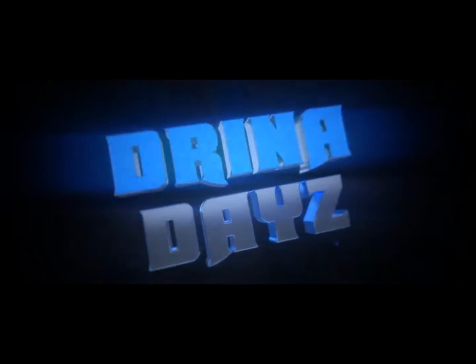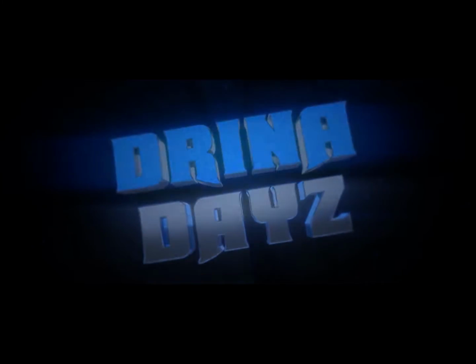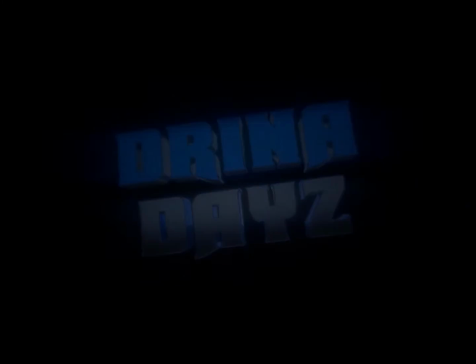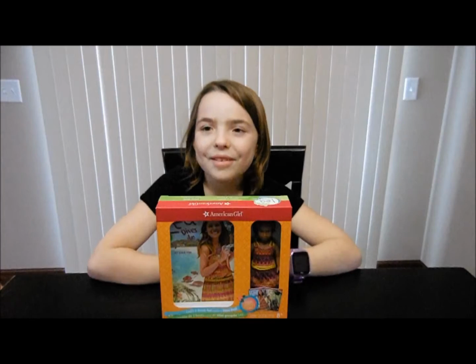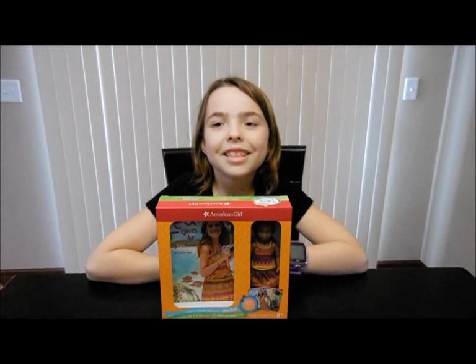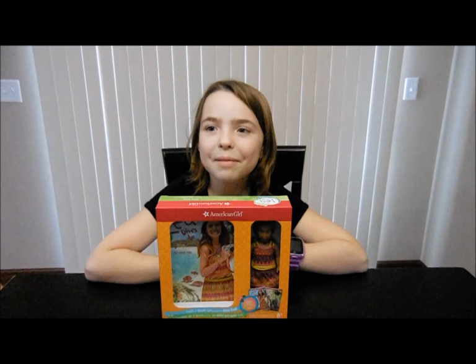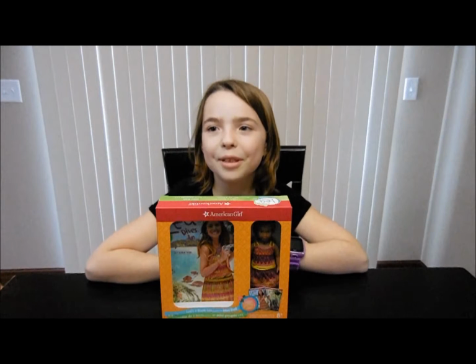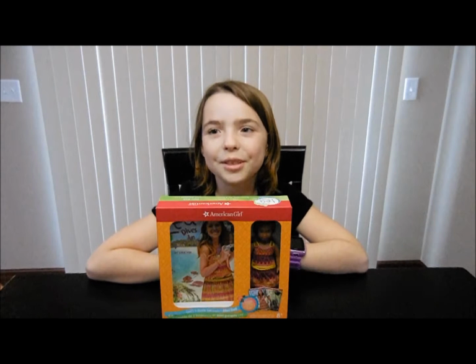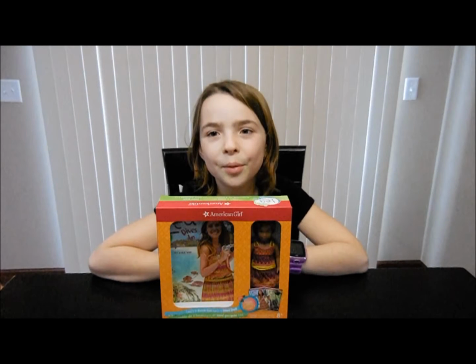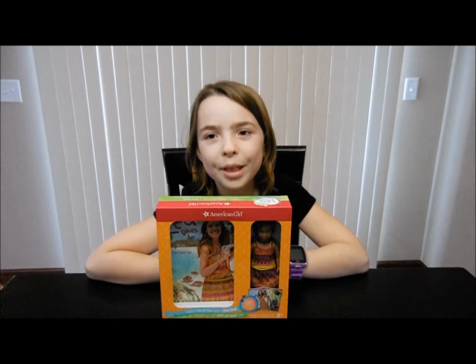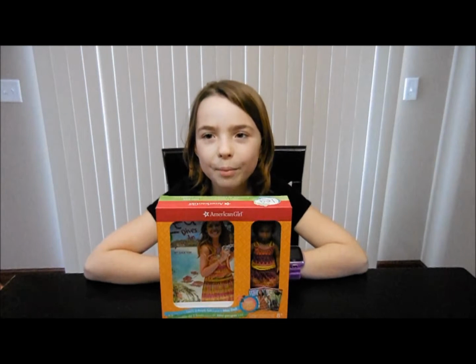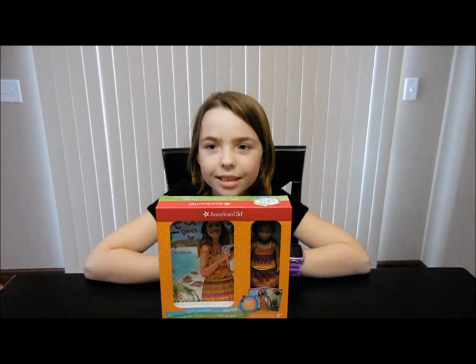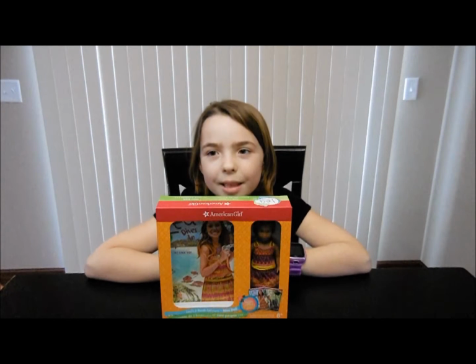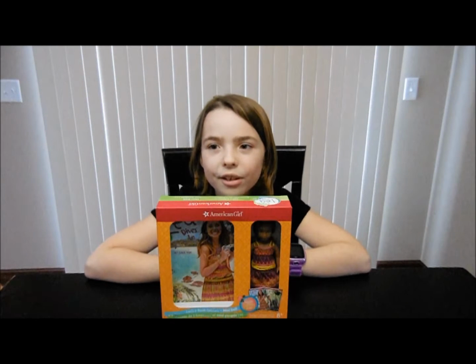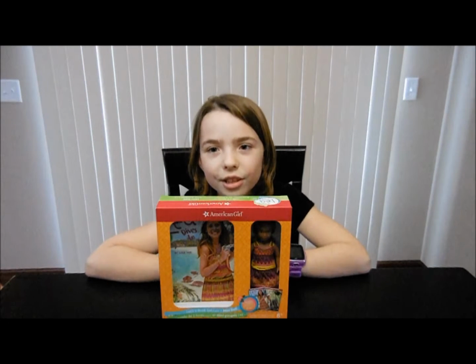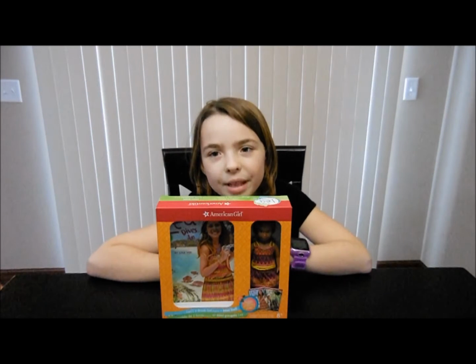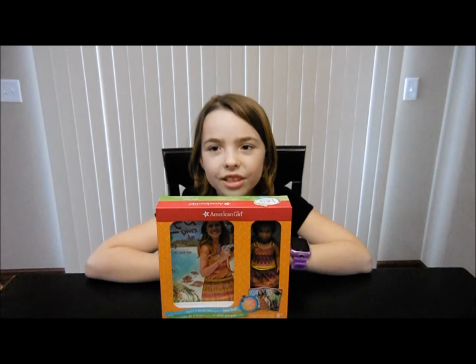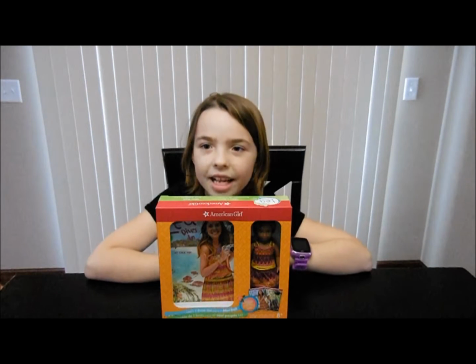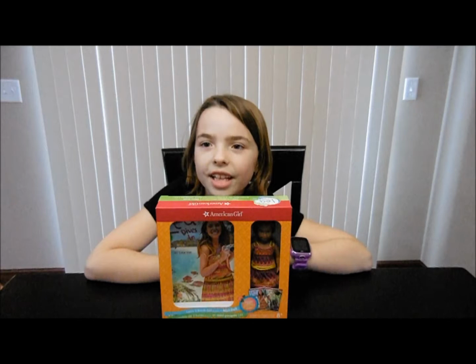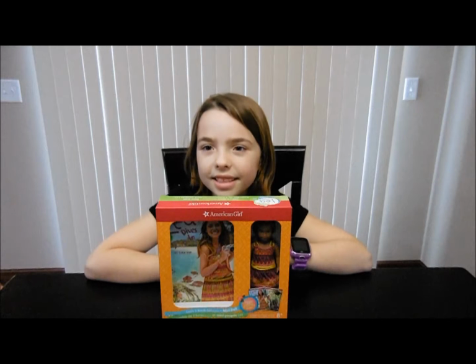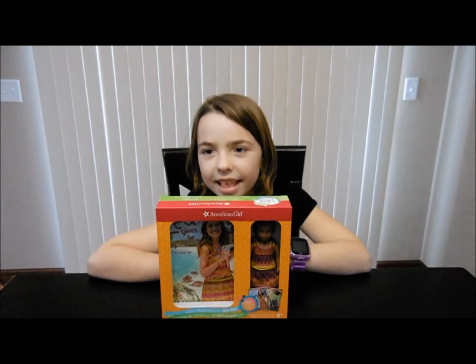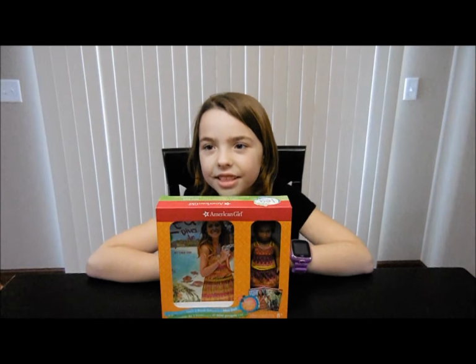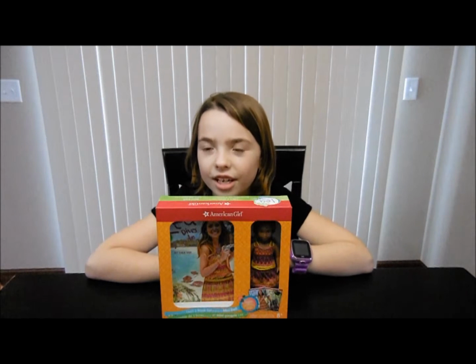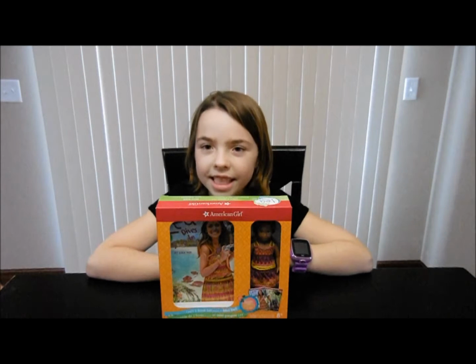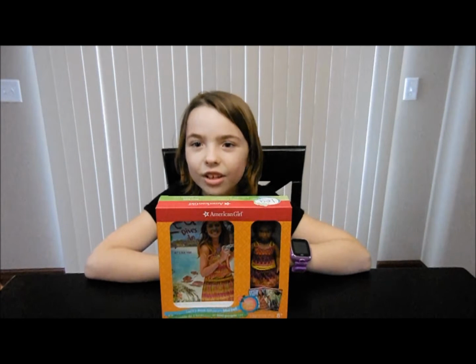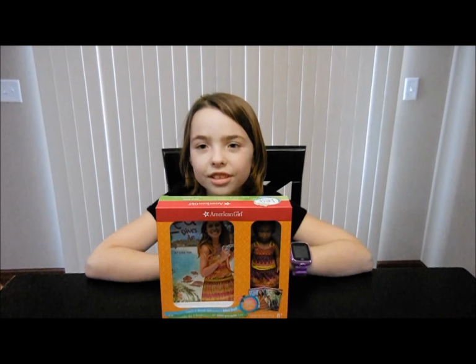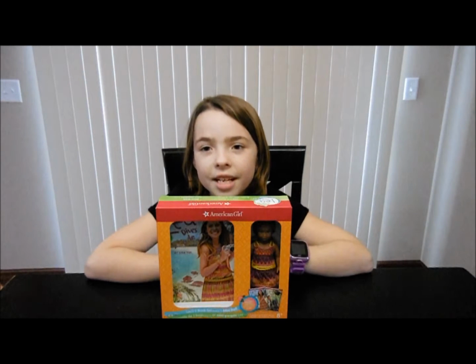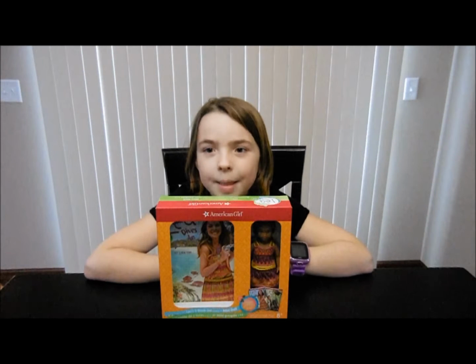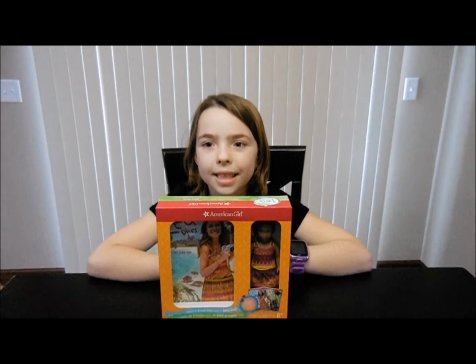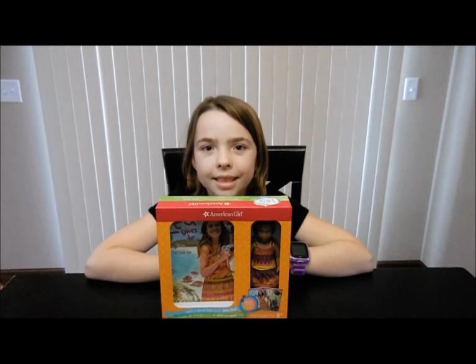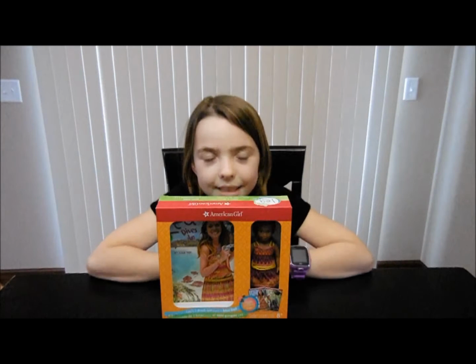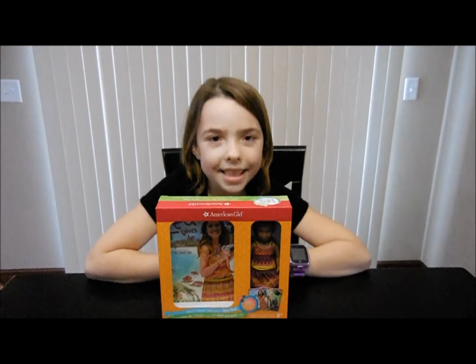Hello everyone, today I'm going to be unboxing an American Girl mini doll set. Let's get started. This doll's name is Leah.